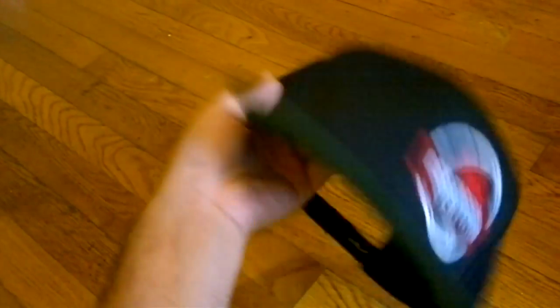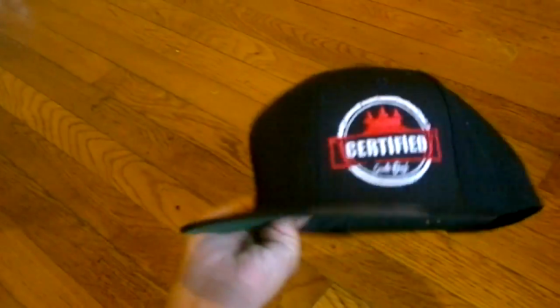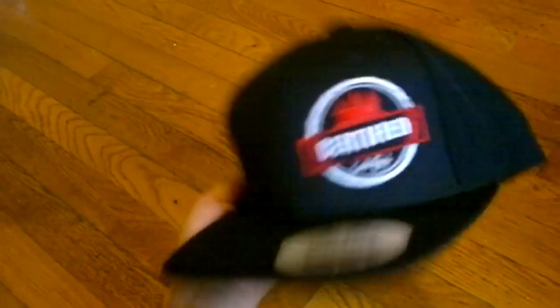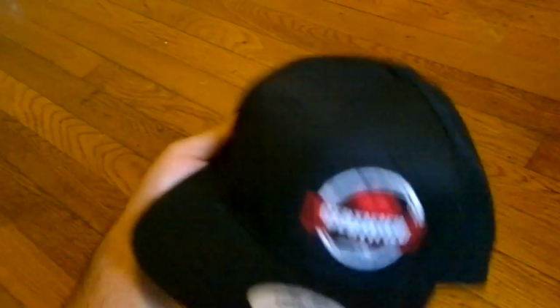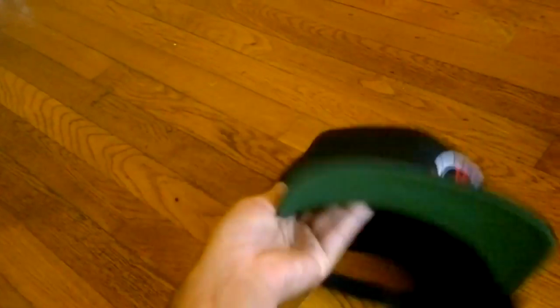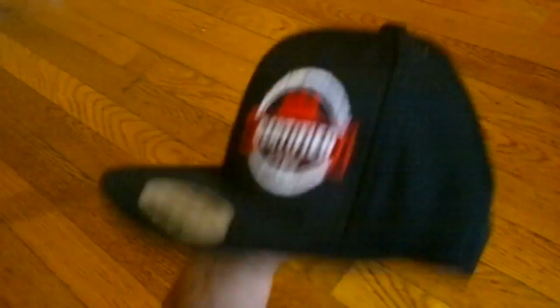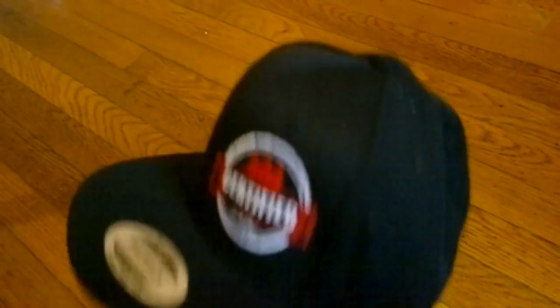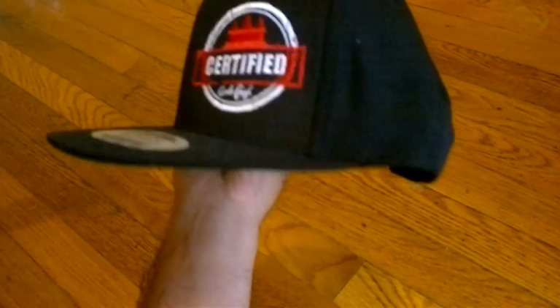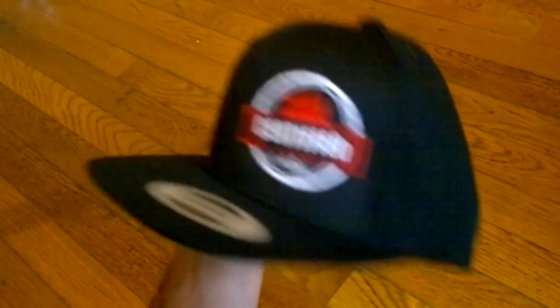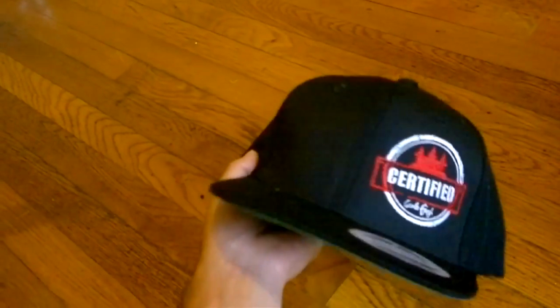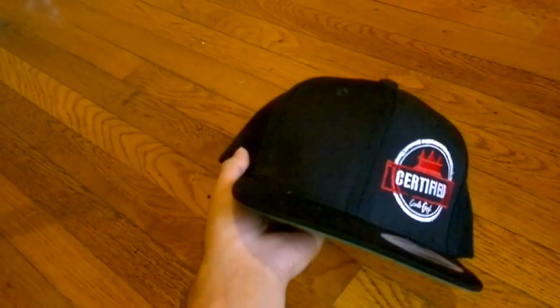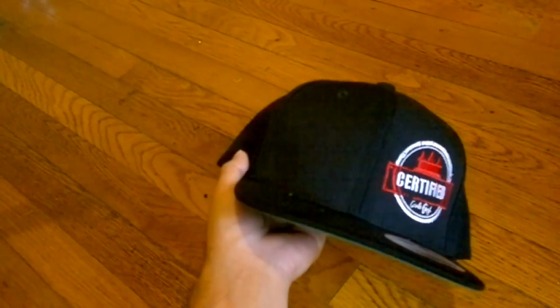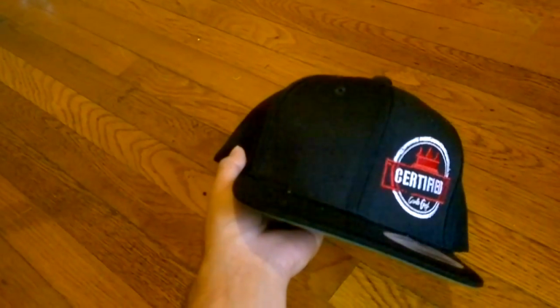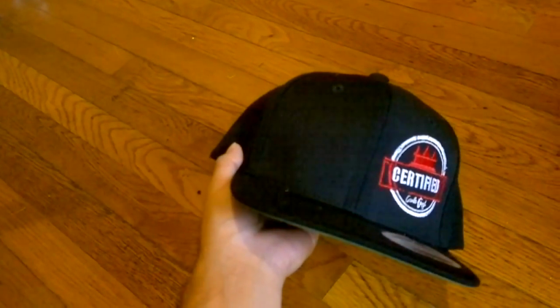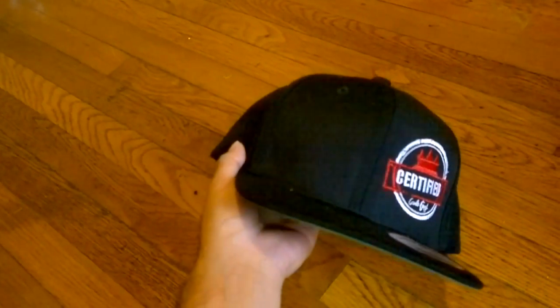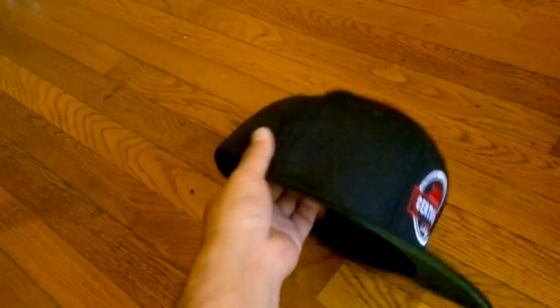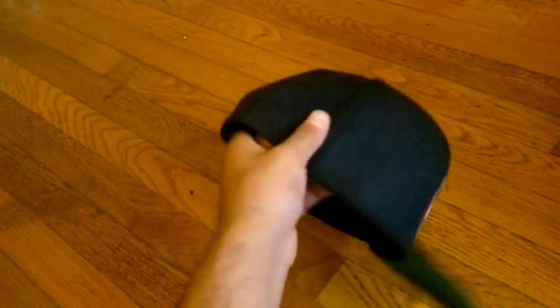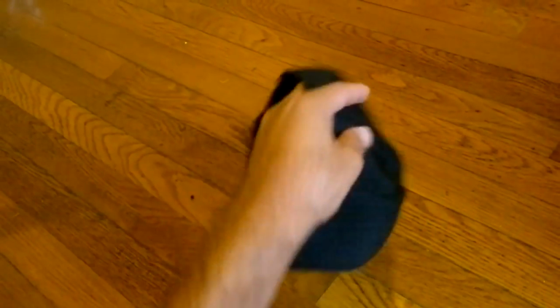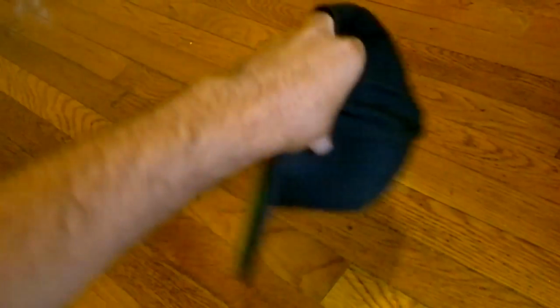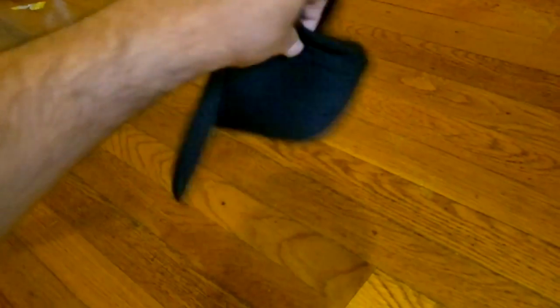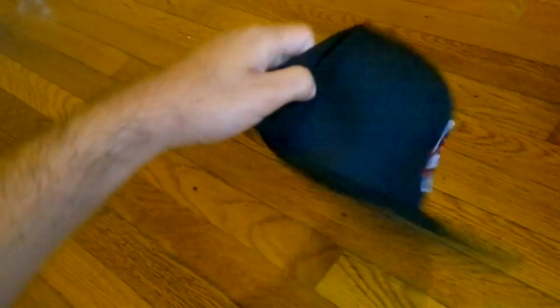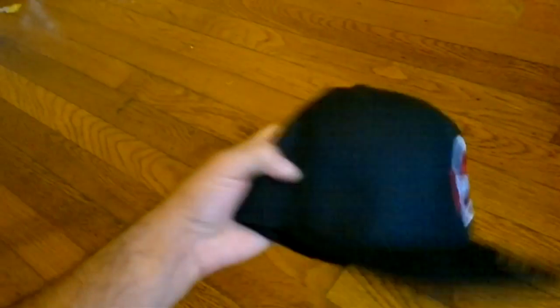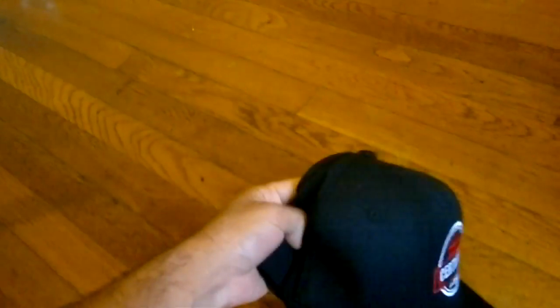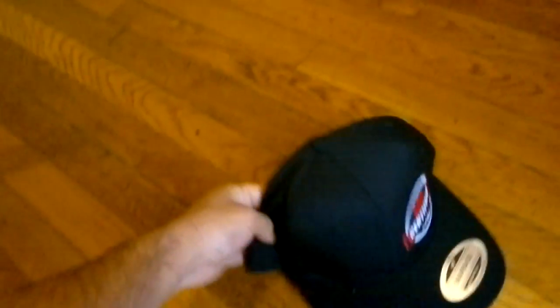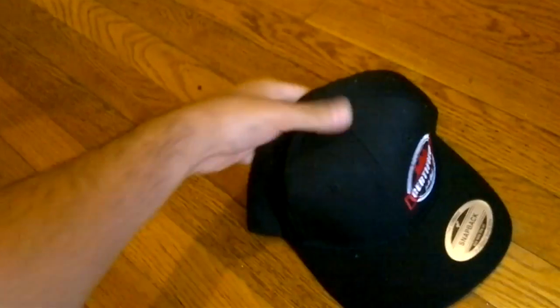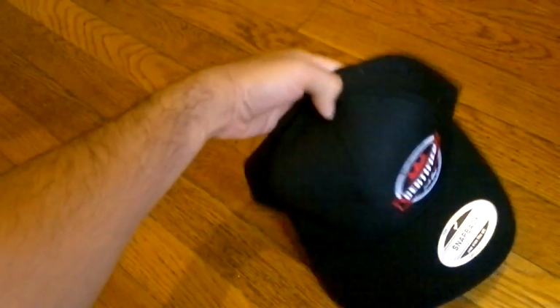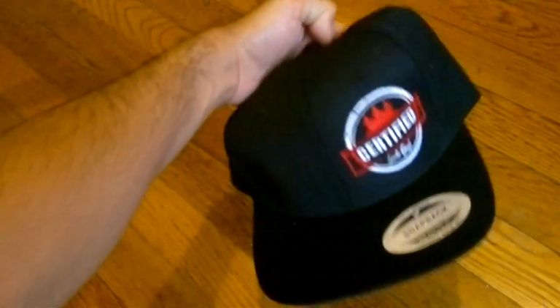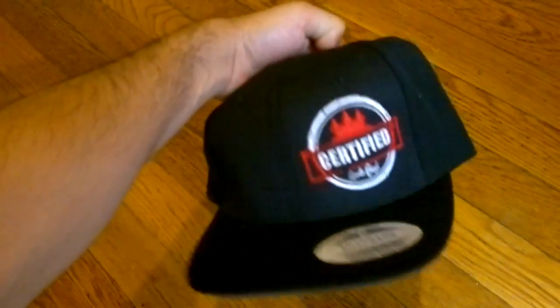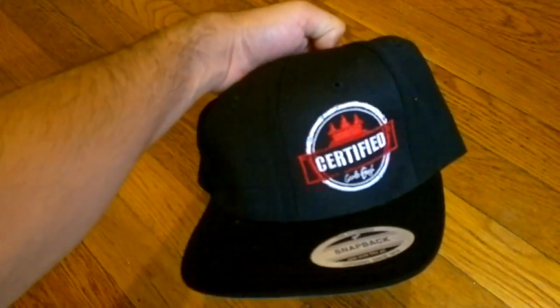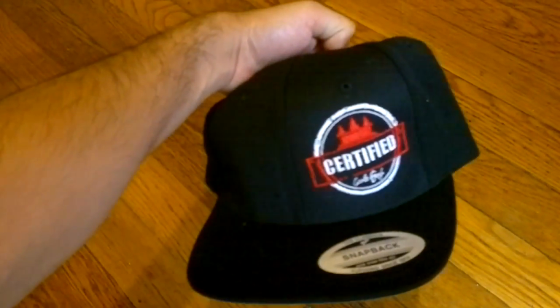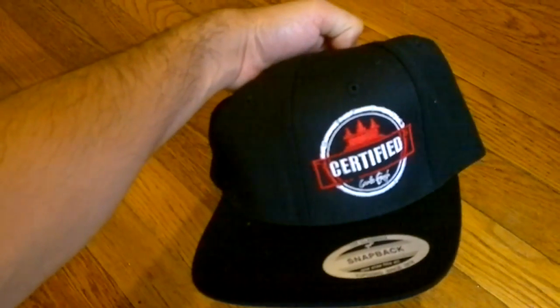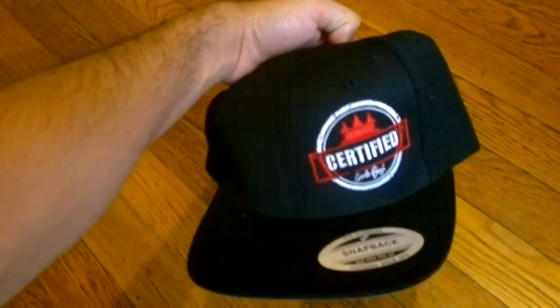I believe this goes for 30 bucks. I can't remember. Oh well, check out the link. It's probably 30 bucks.